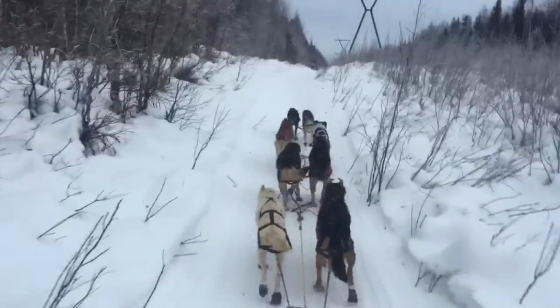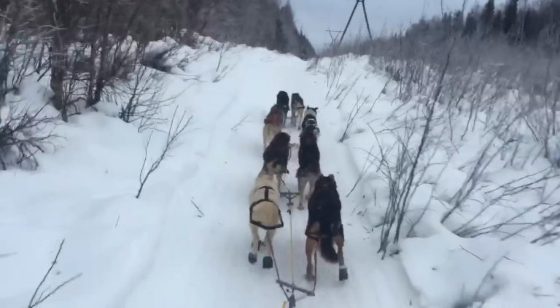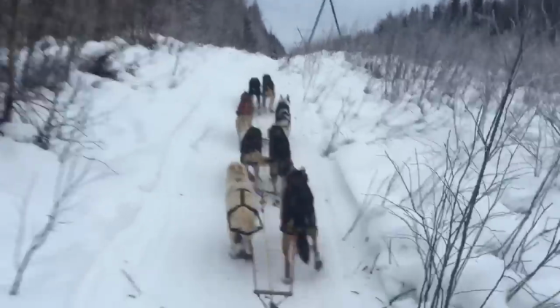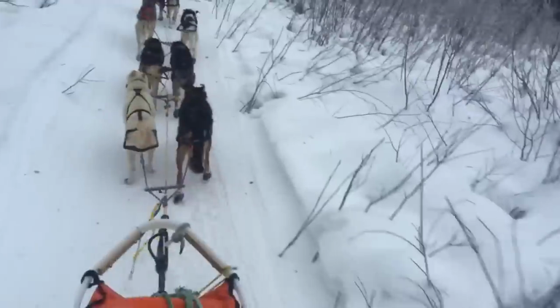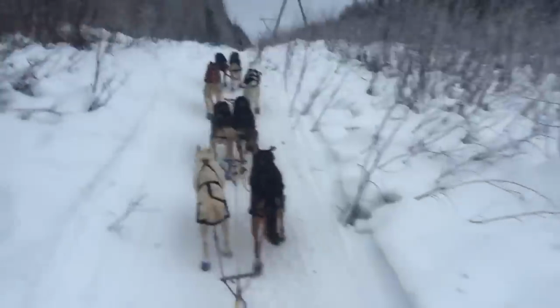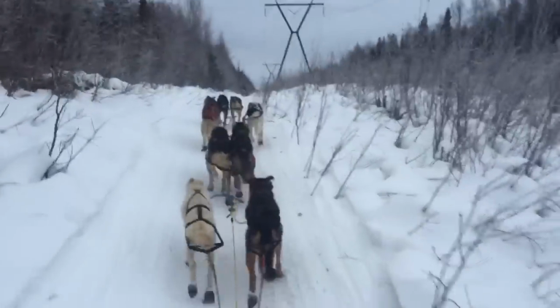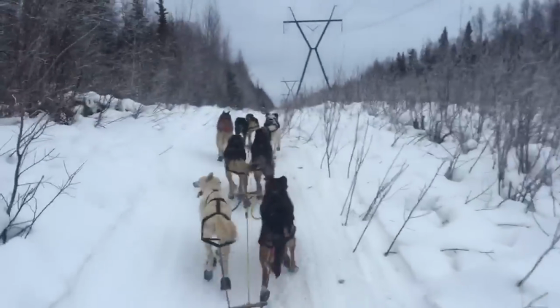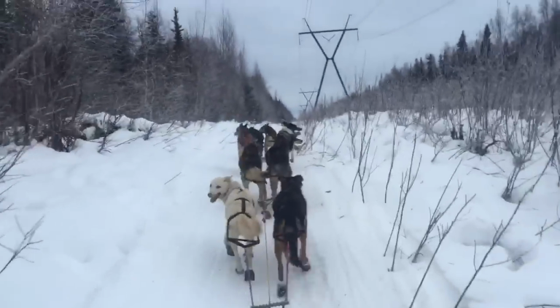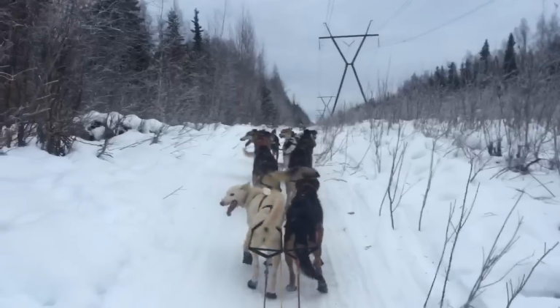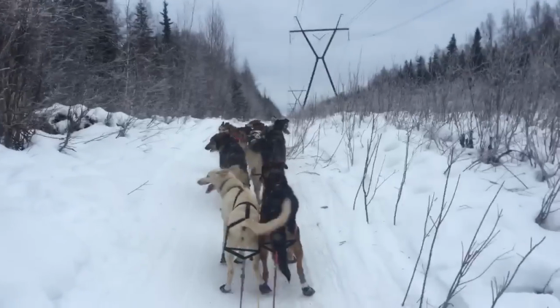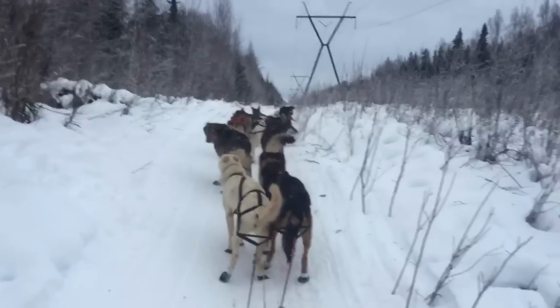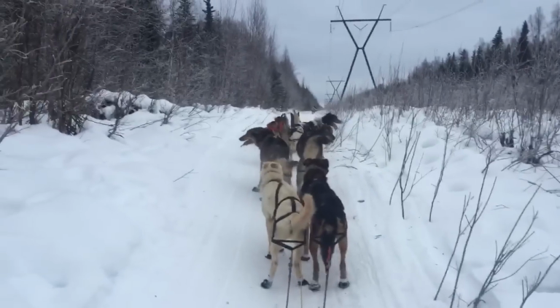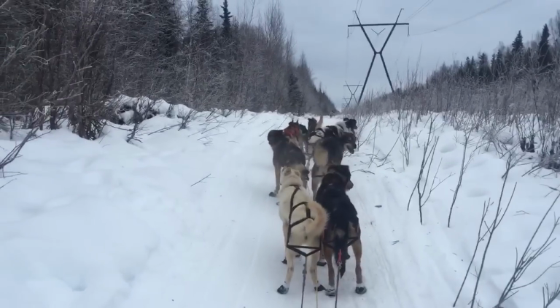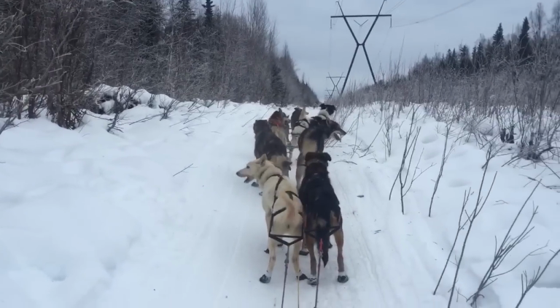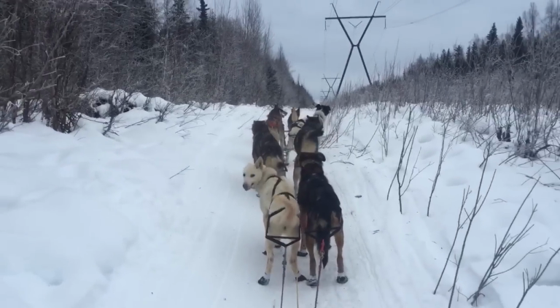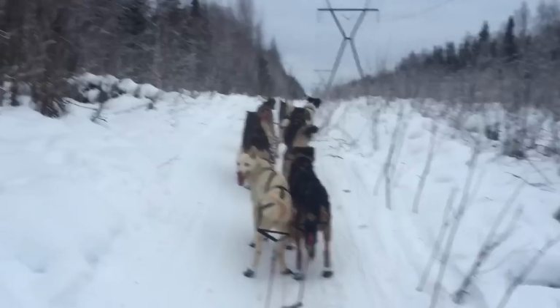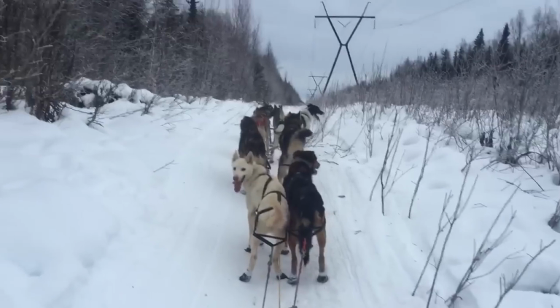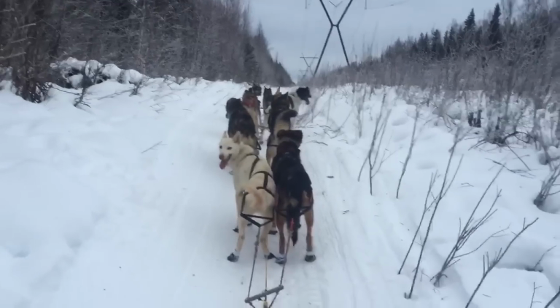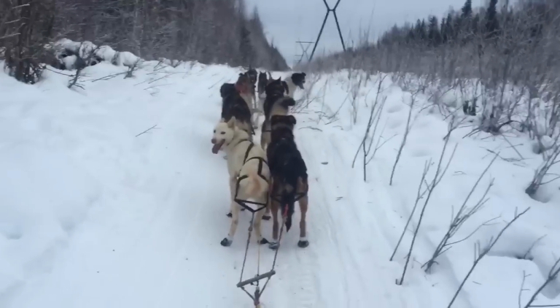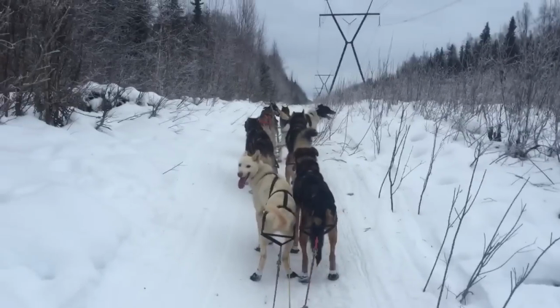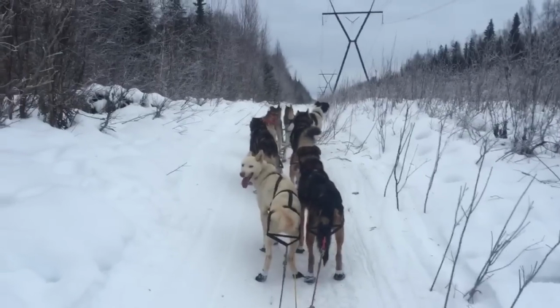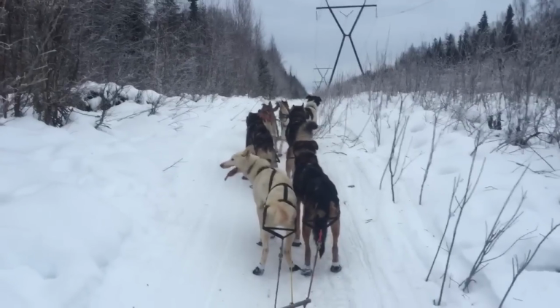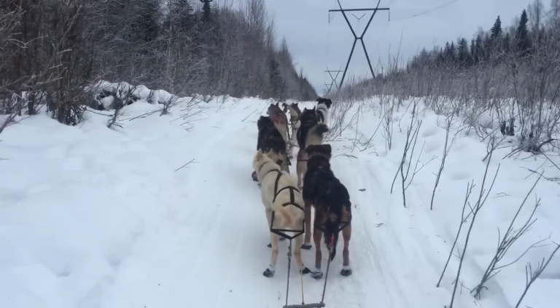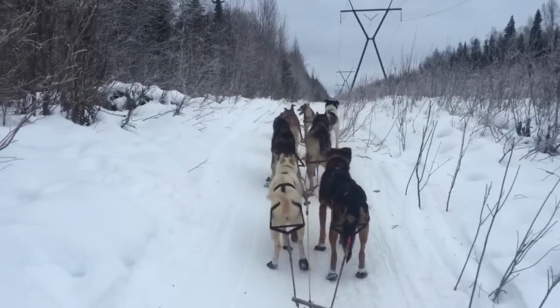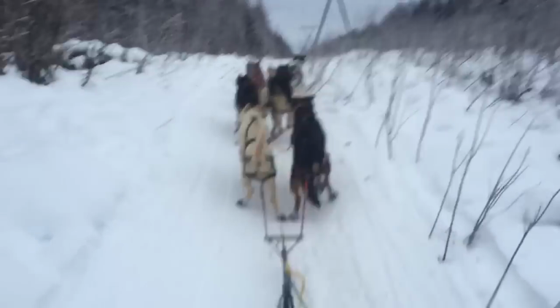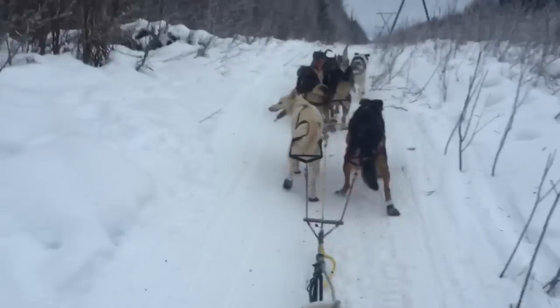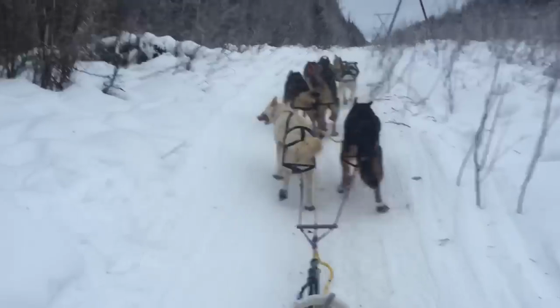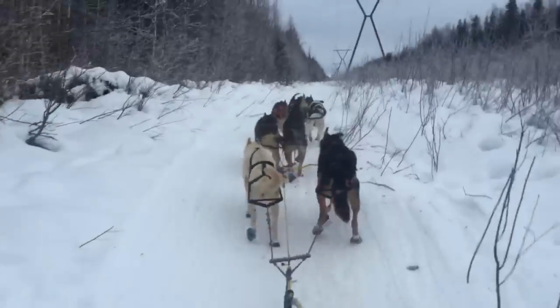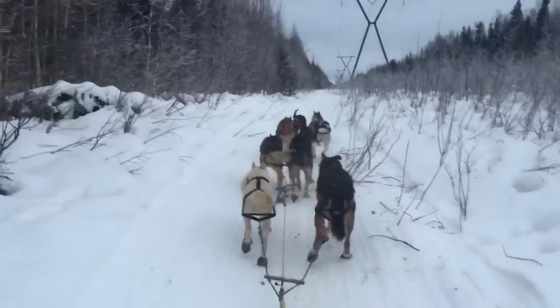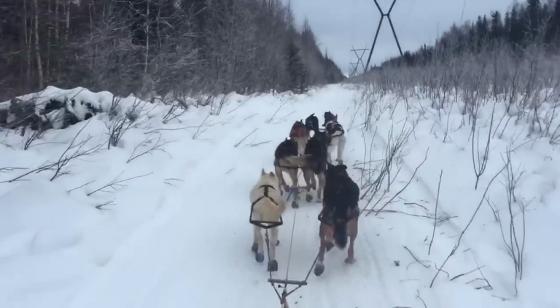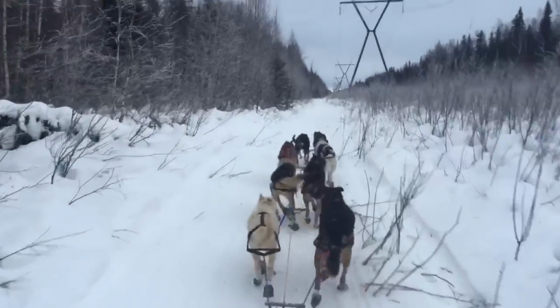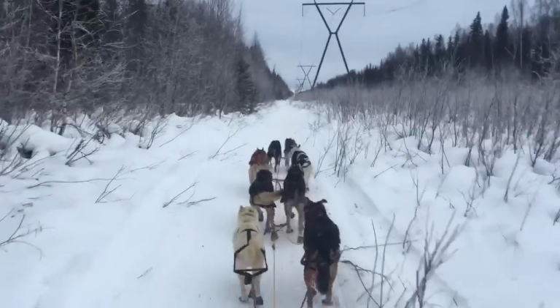So the first command is: whoa. You can see that makes the dogs stop. And now I'll give them a command to get them ready. Ready? Hike! So hike obviously means go.